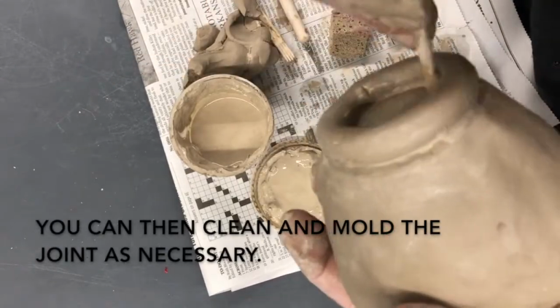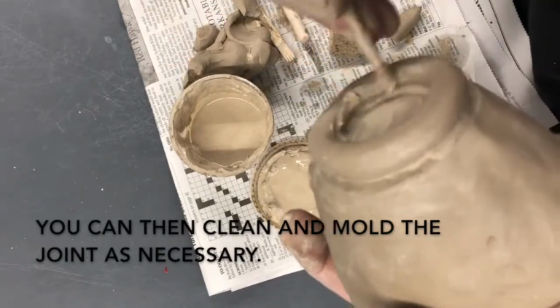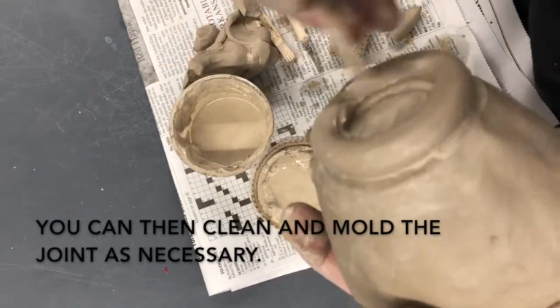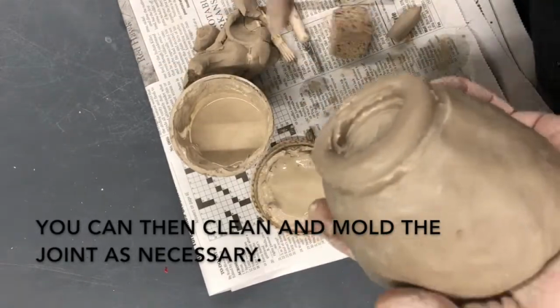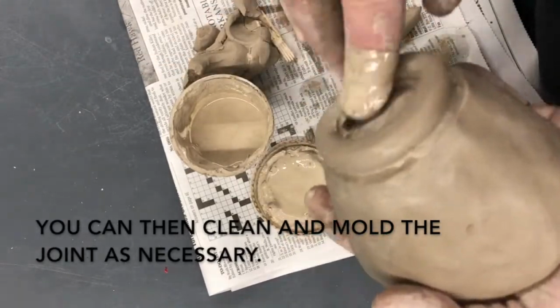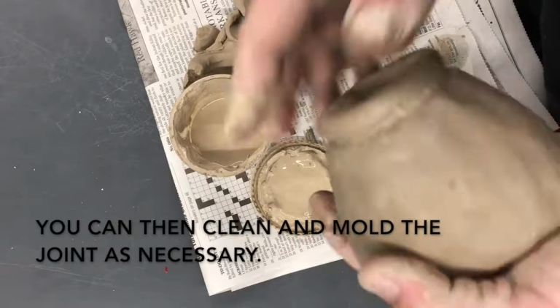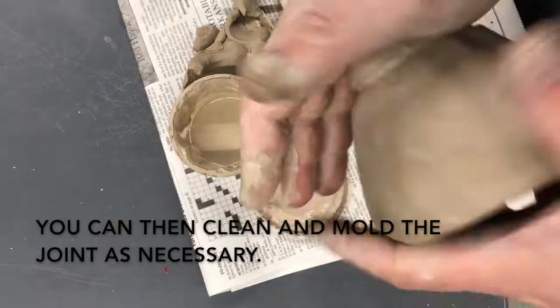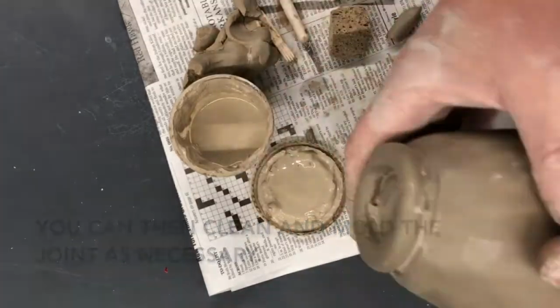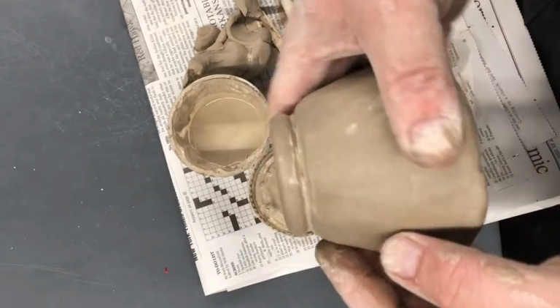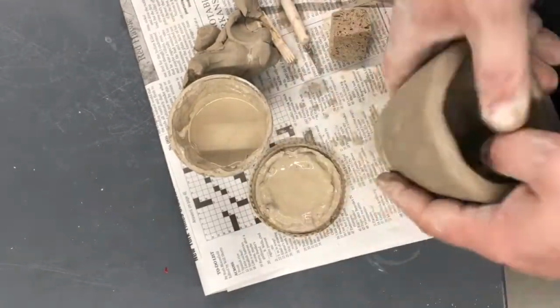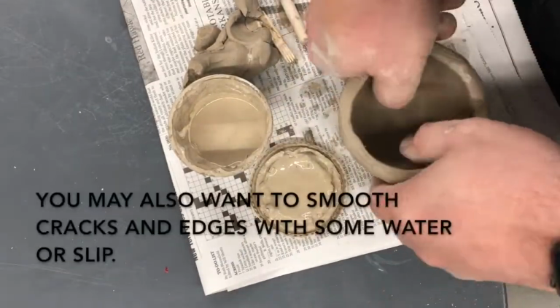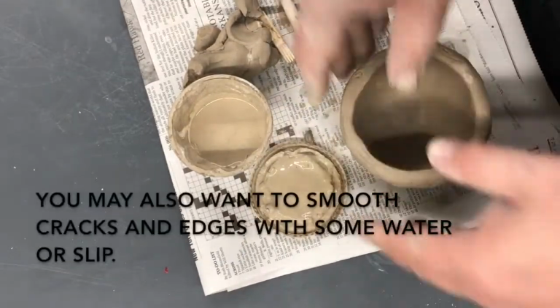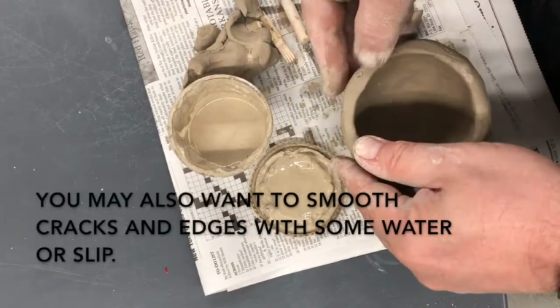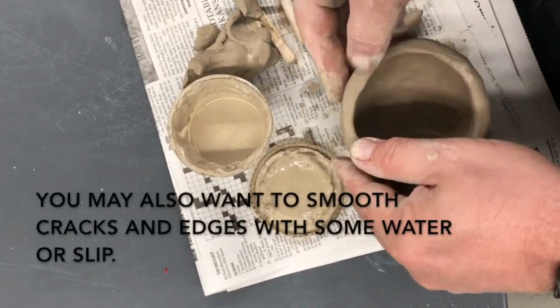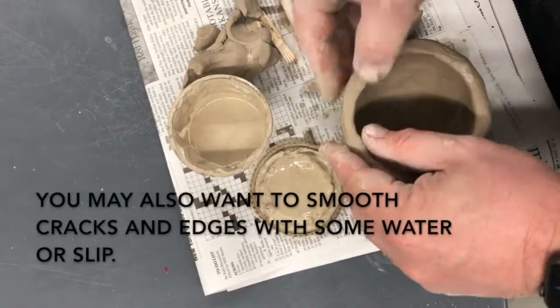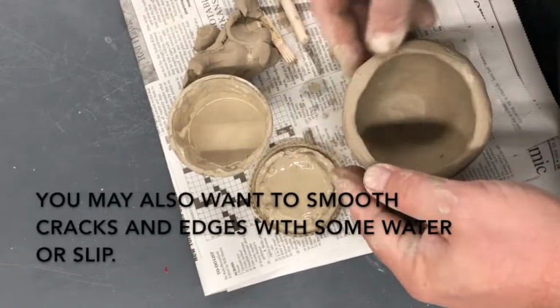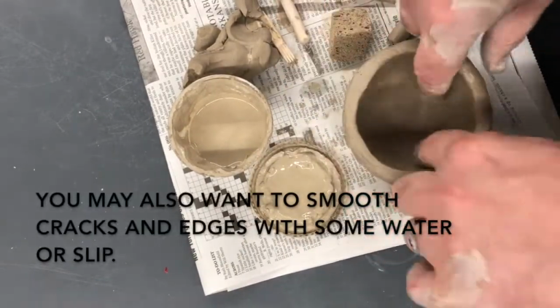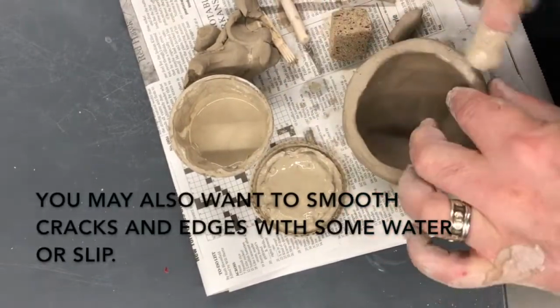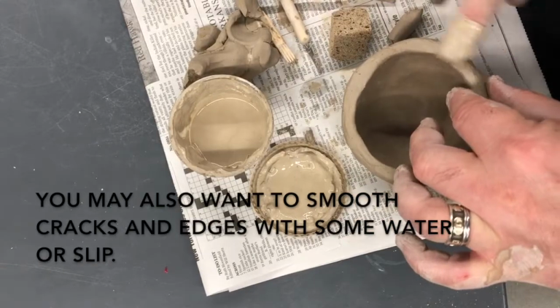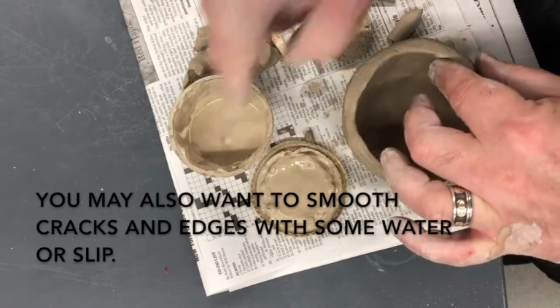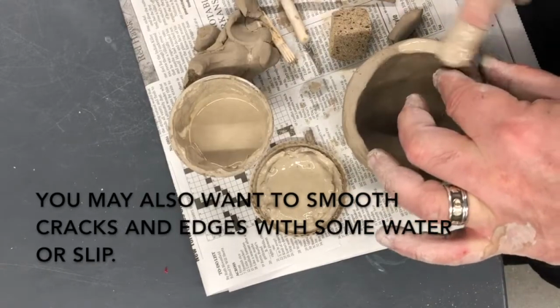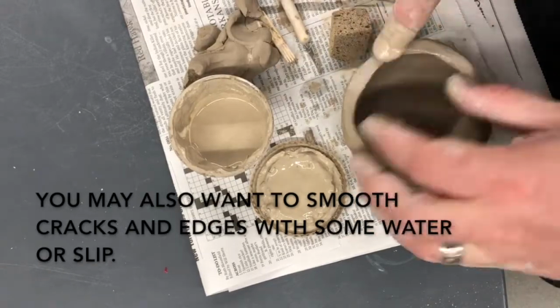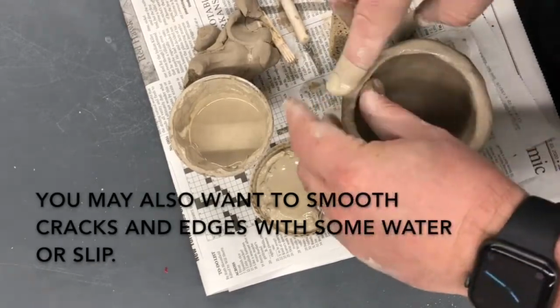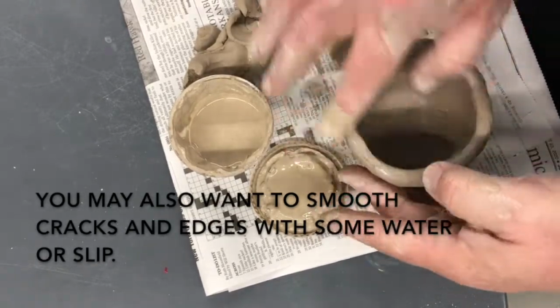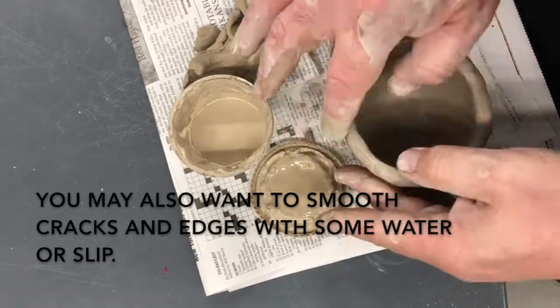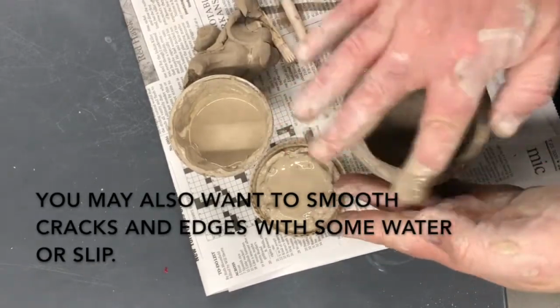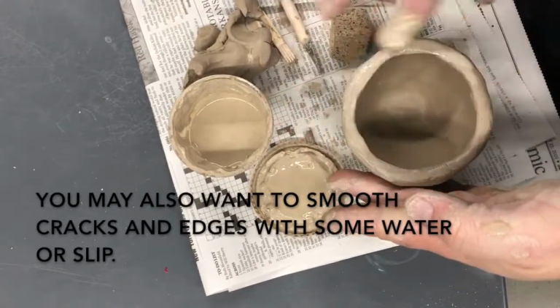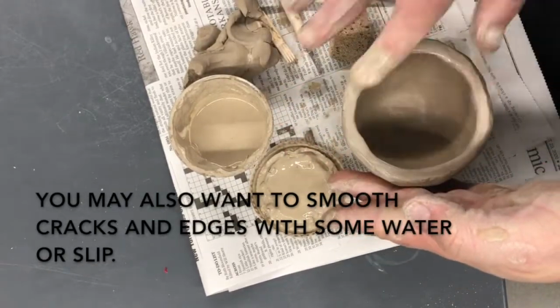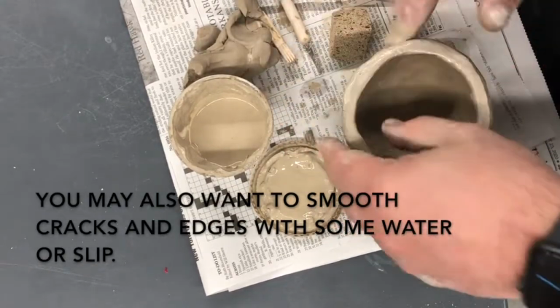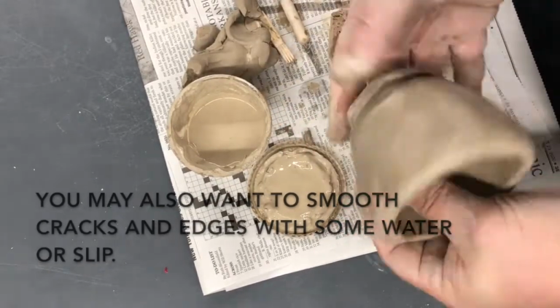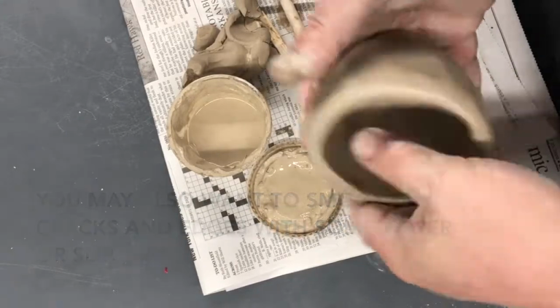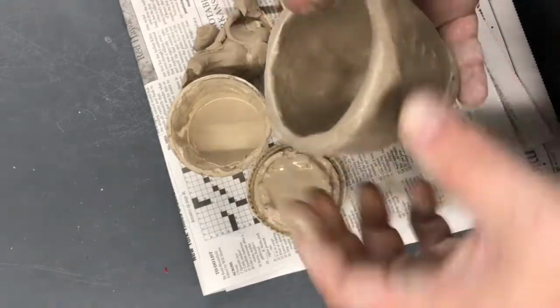Occasionally I'll also run a little water or slip over the surface just to keep it moist and smooth out any cracks. If I see a crack, a little slip, maybe a sponge or my finger on the surface, and the crack goes away.